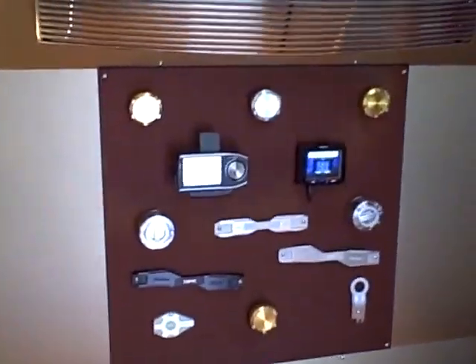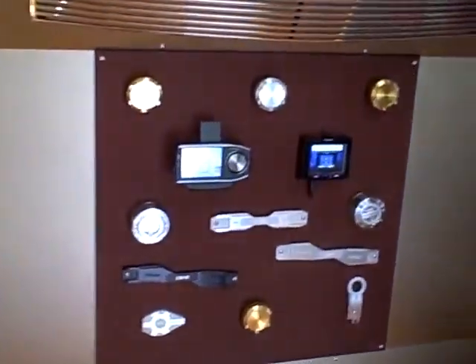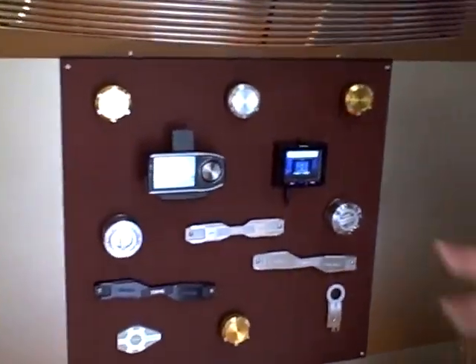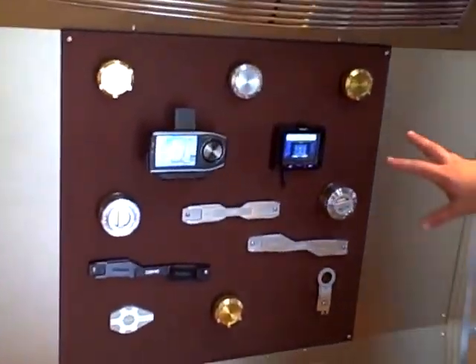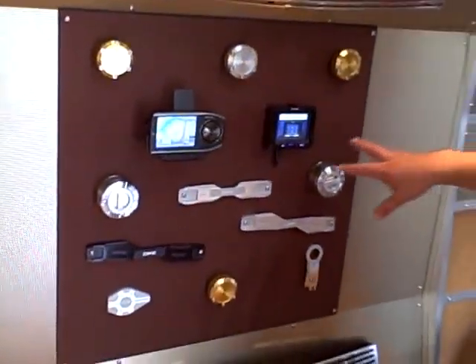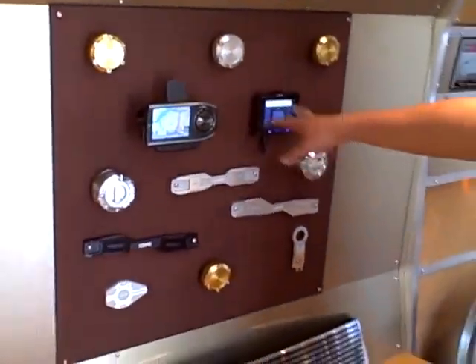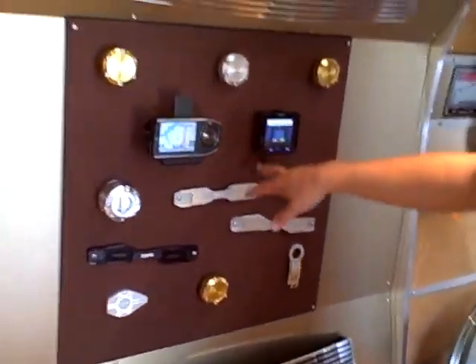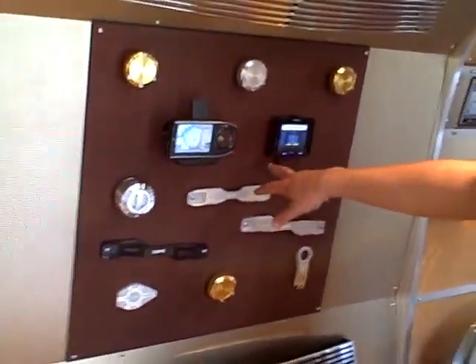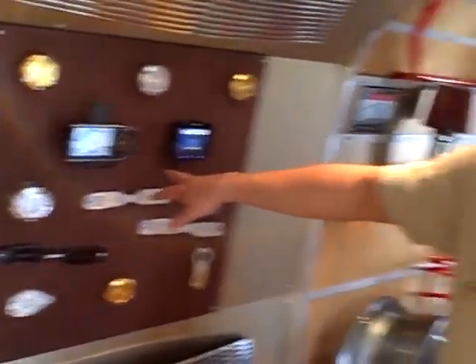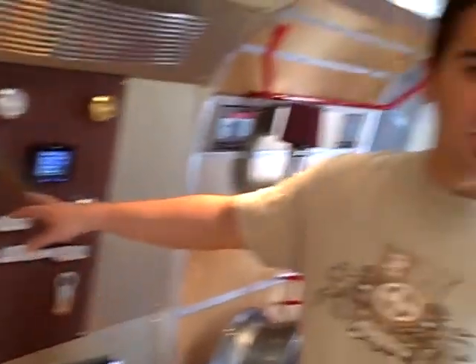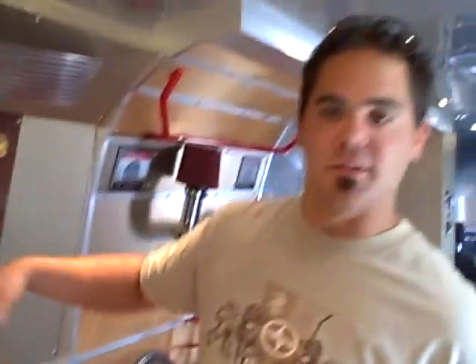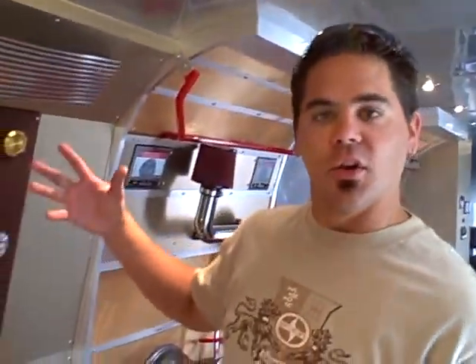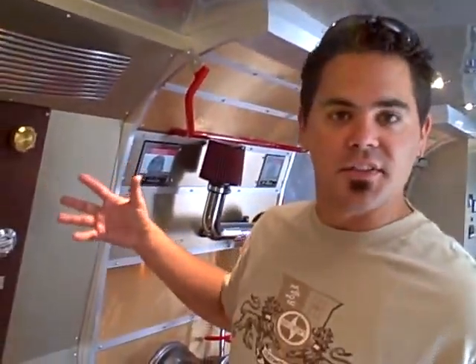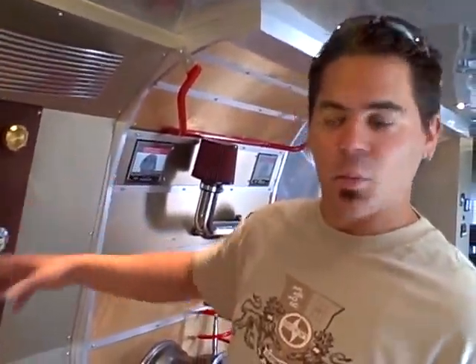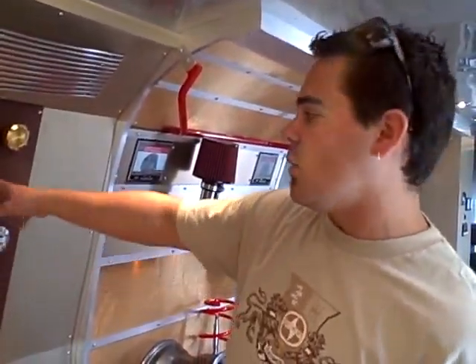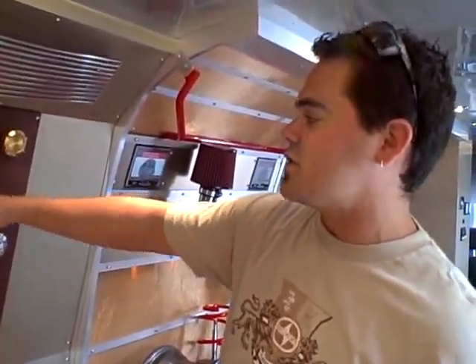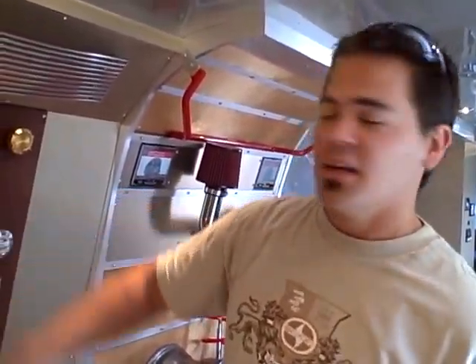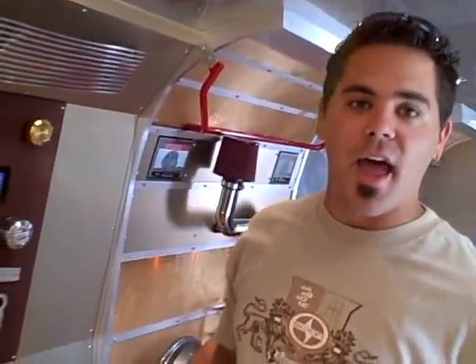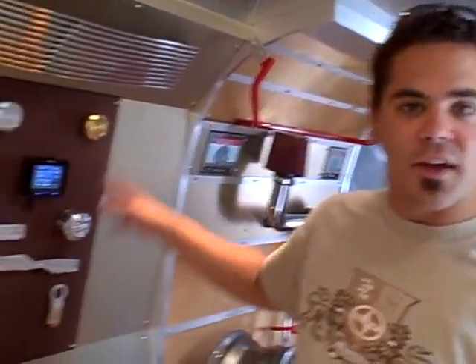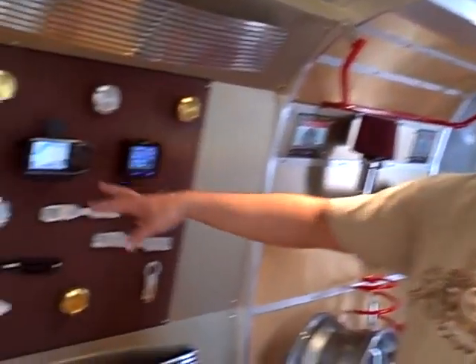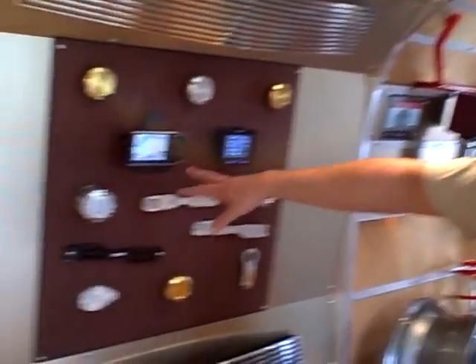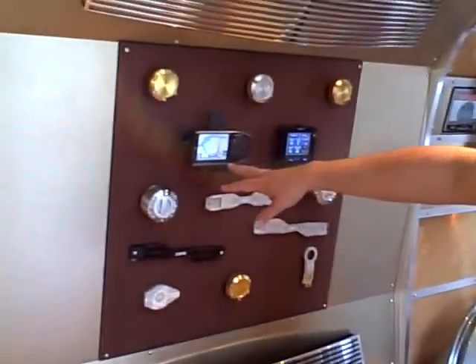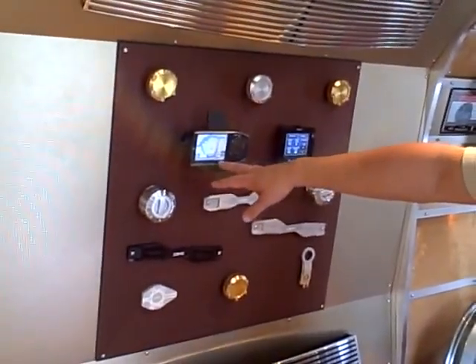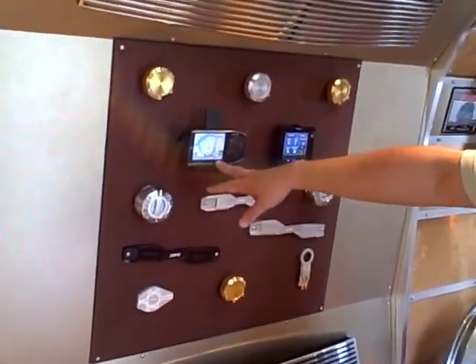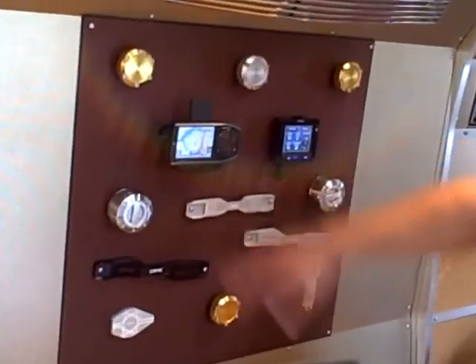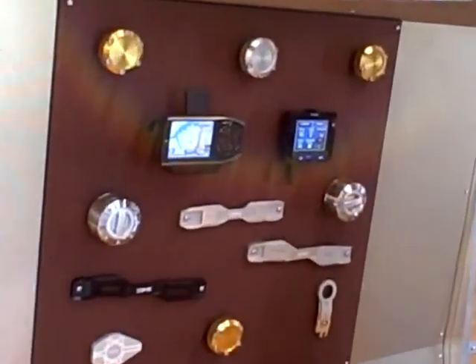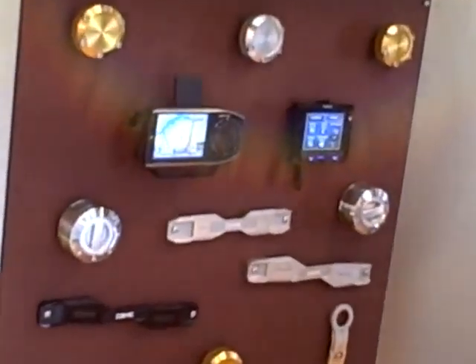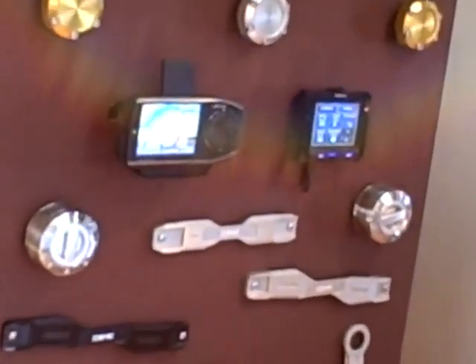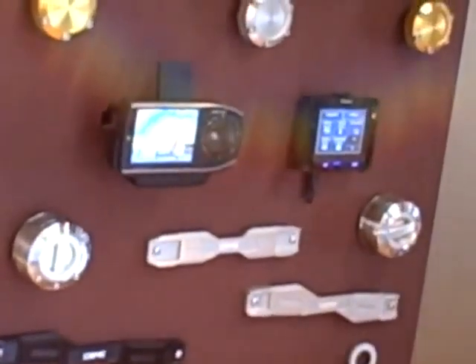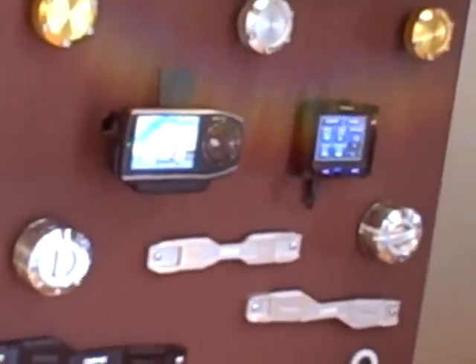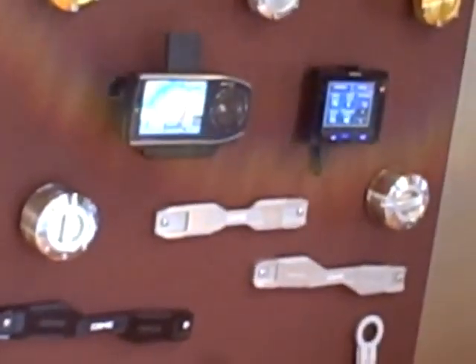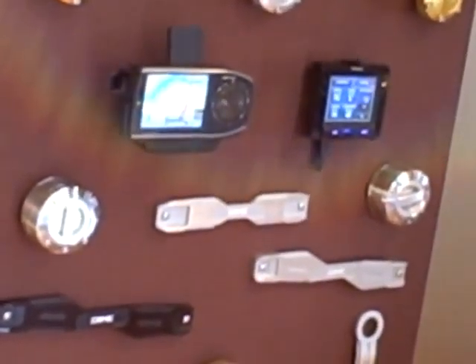And then, going along with that, we have different navigation units. If you don't like the Scion one, you can use the Avic, or we've also got the Blackbird here. So those are different things to check out as well.